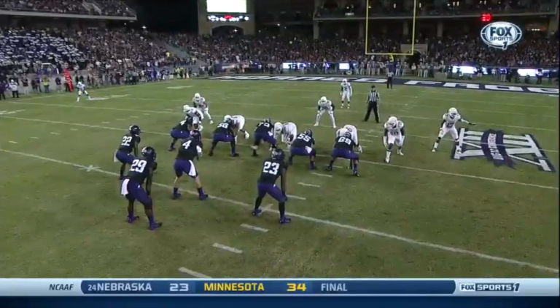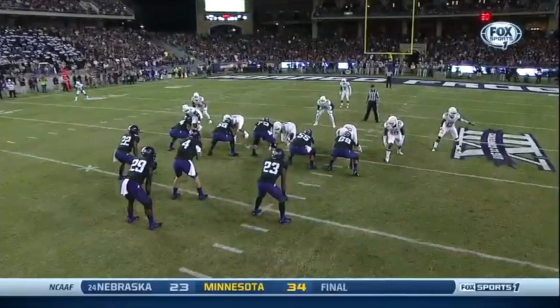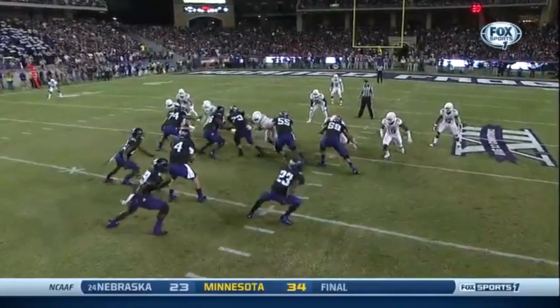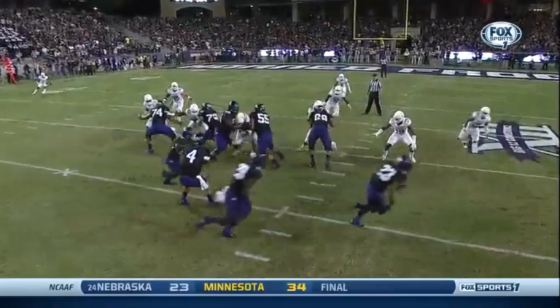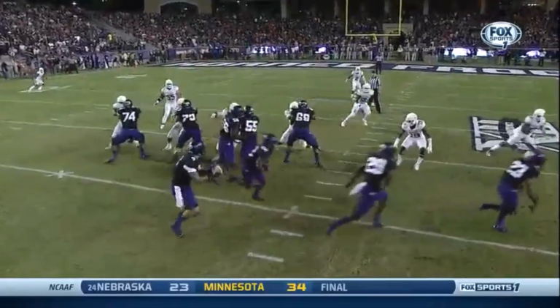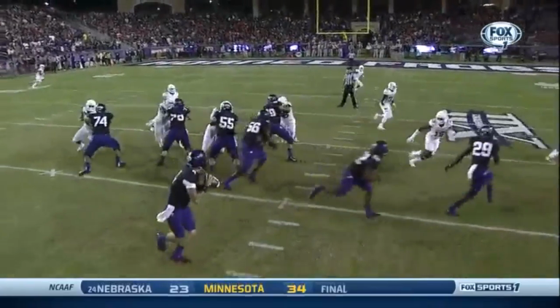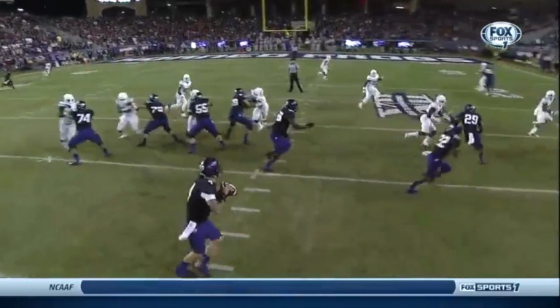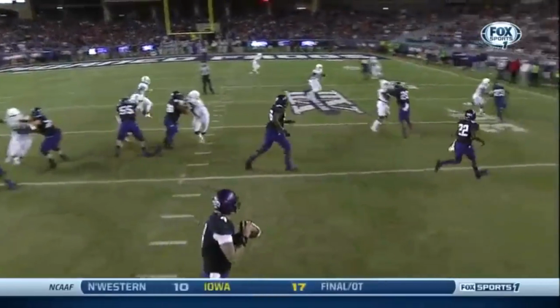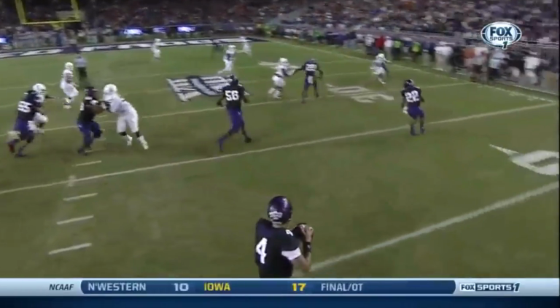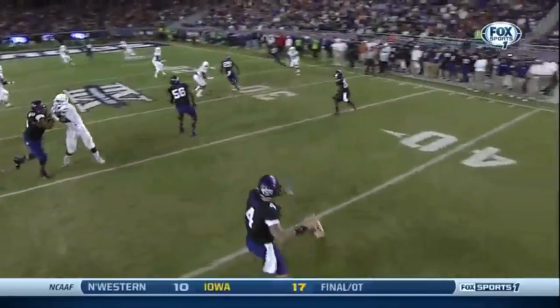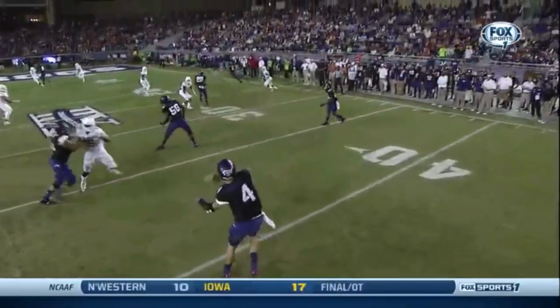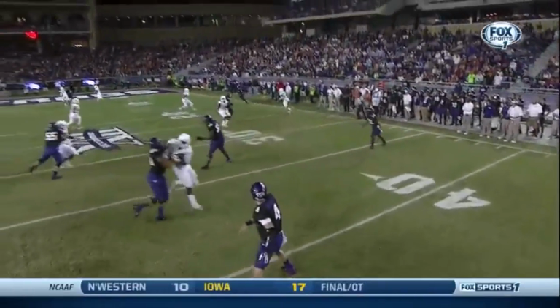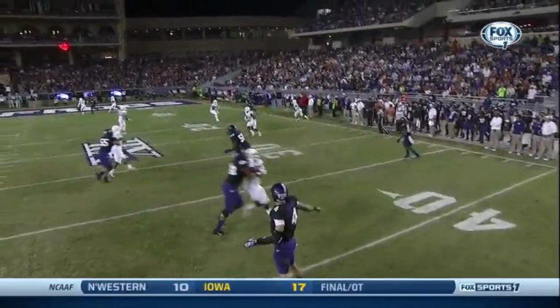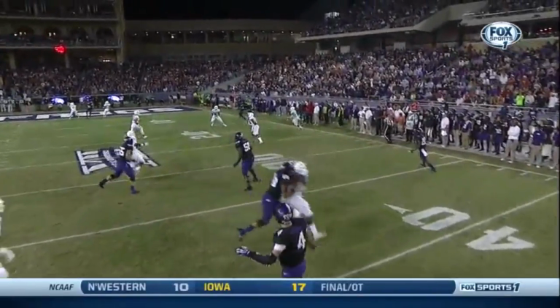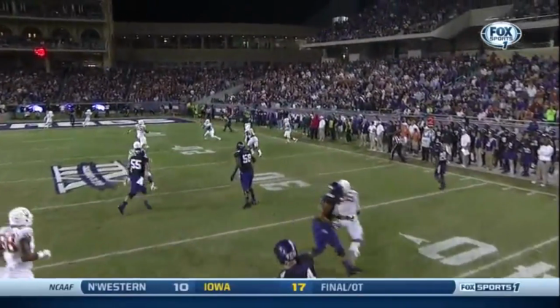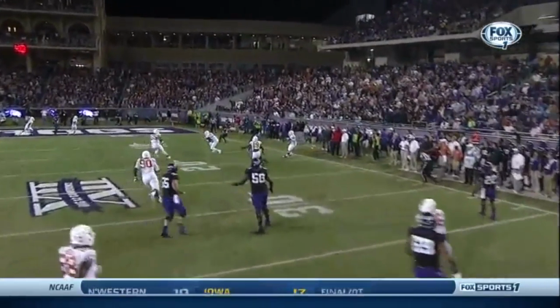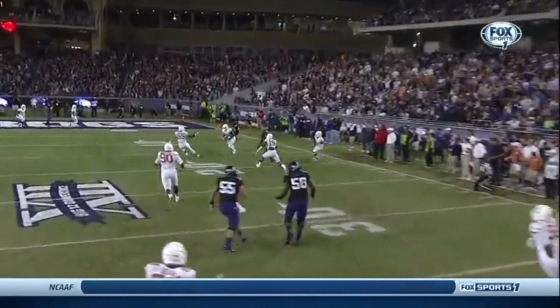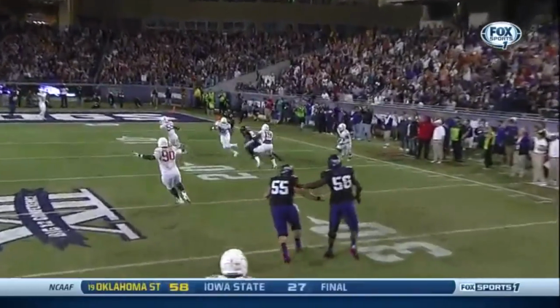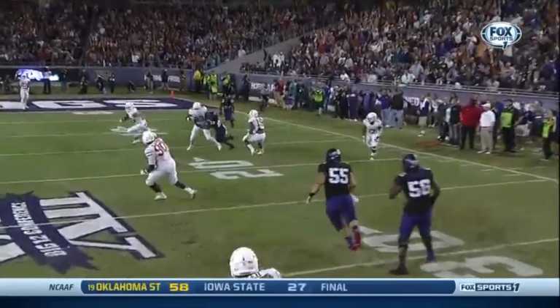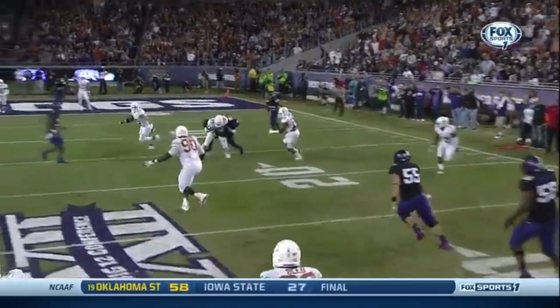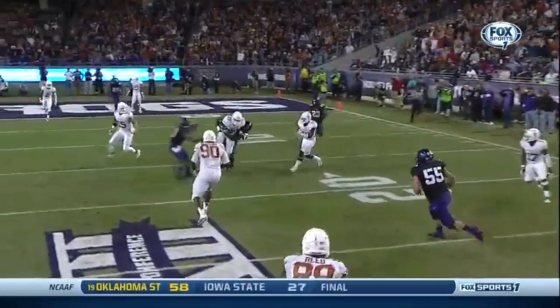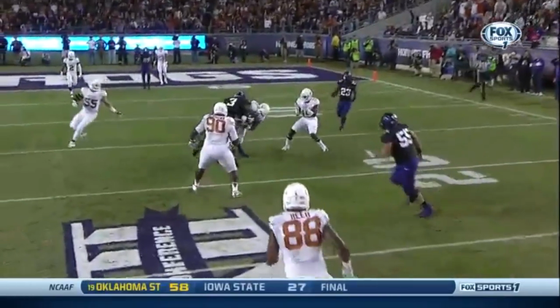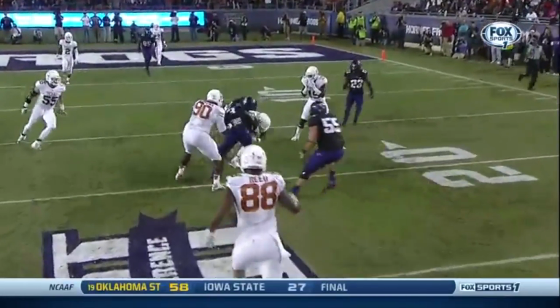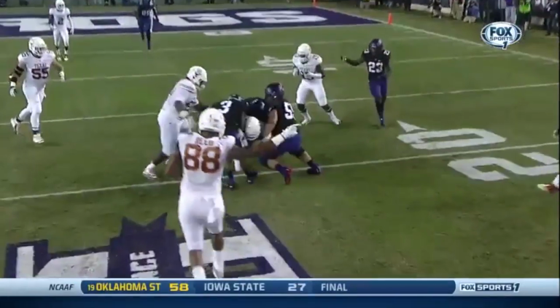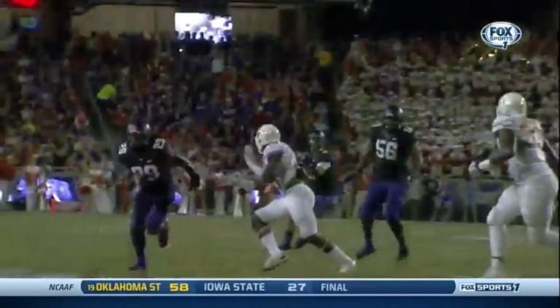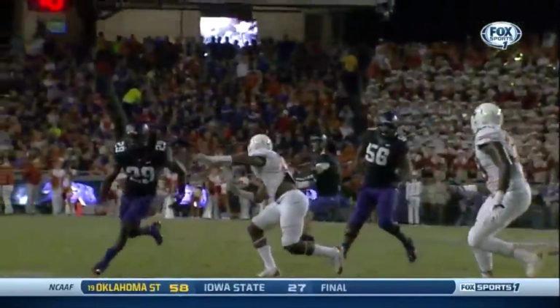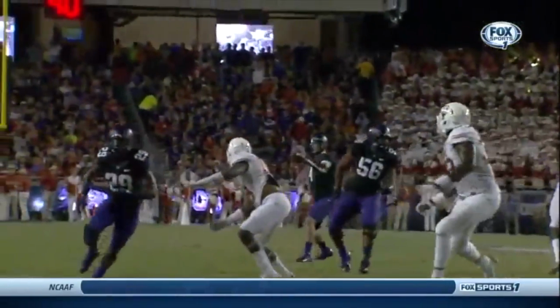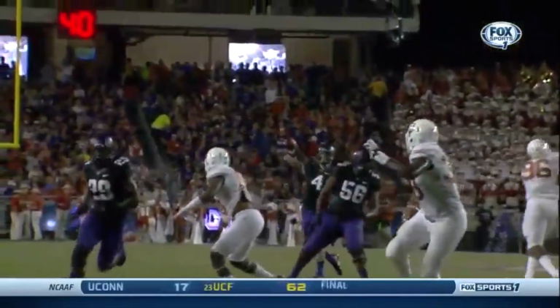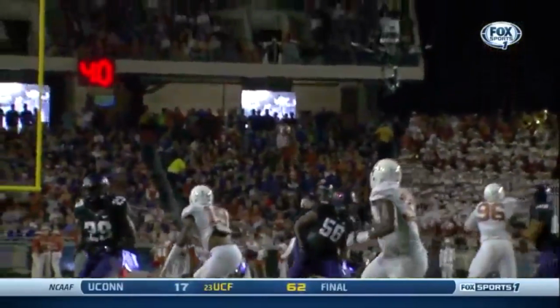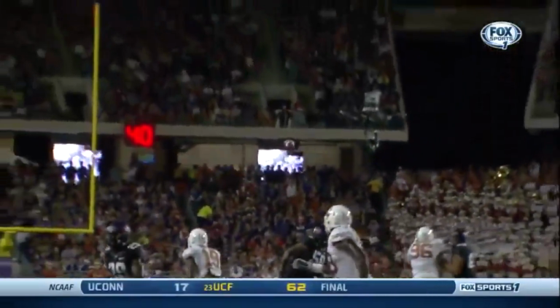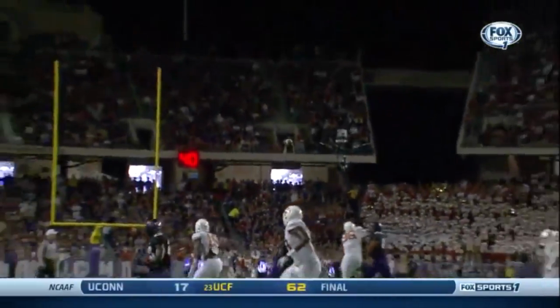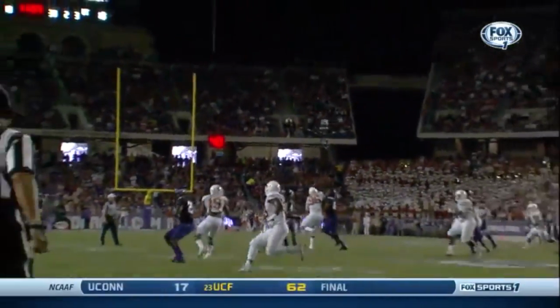Catalan running right up the sideline. I've been in this position — you don't want to lay the ball out. Instead of laying it up and over the top, he tried to put it right on him. It came out a little bit low and ended up right in the bread basket of Edmunds.